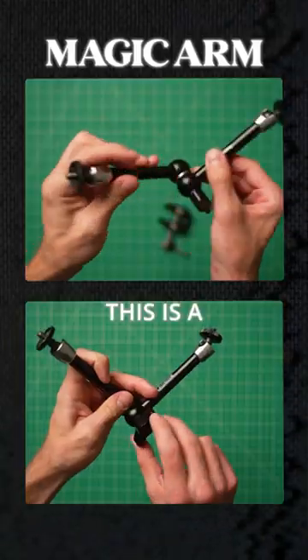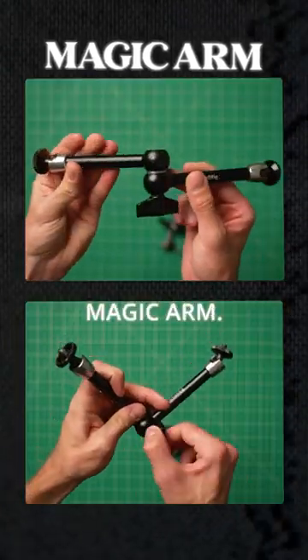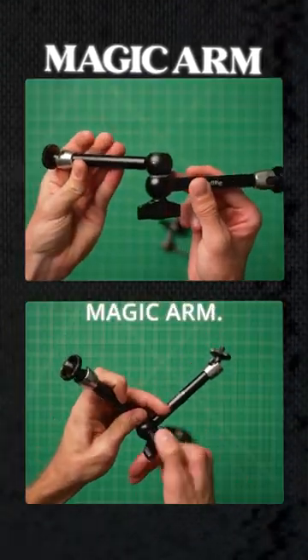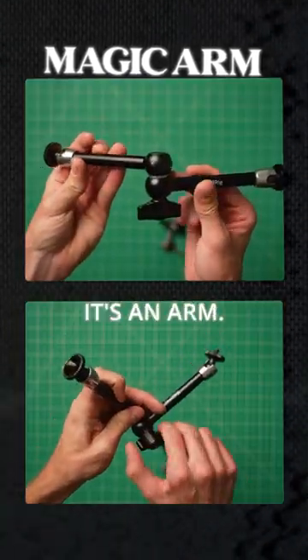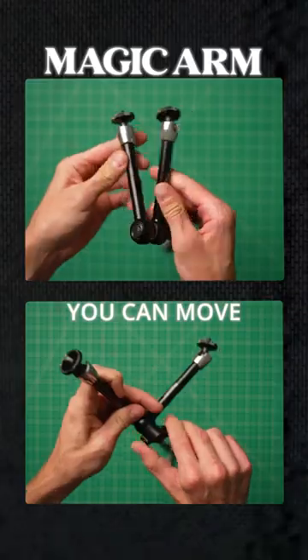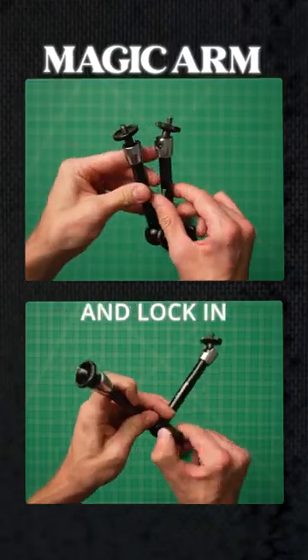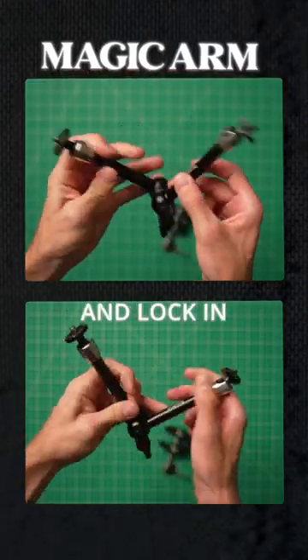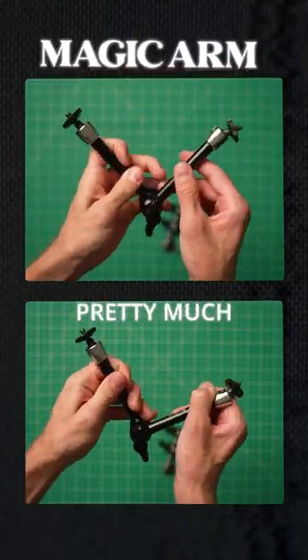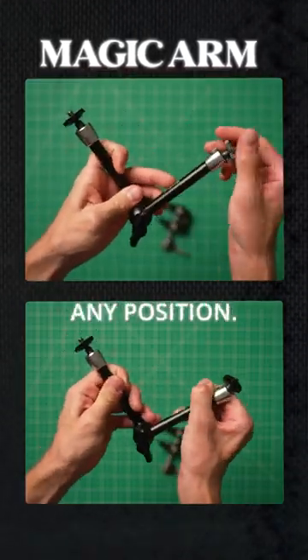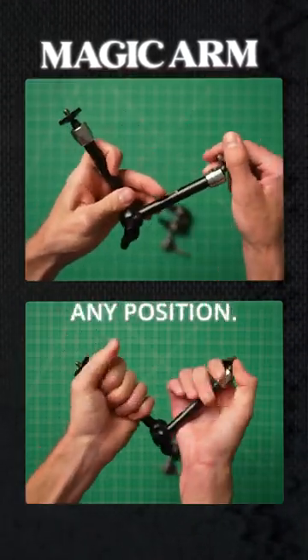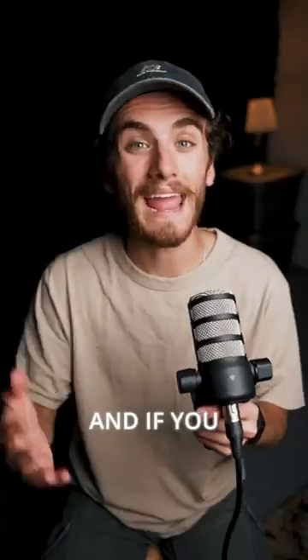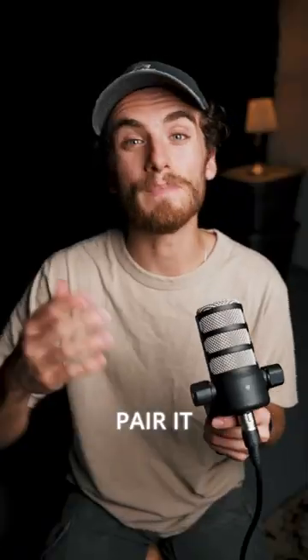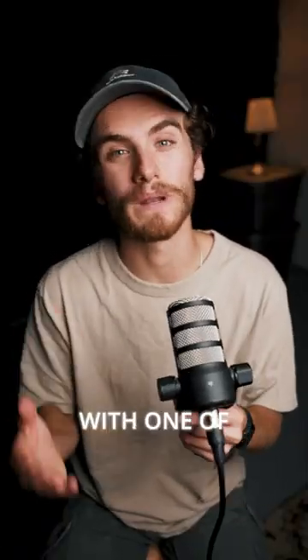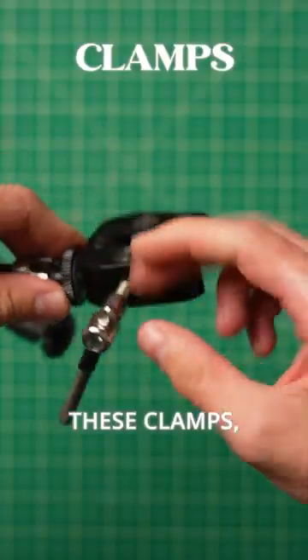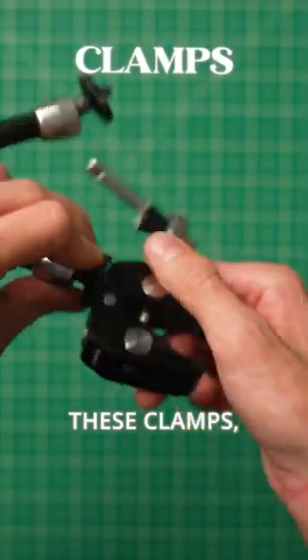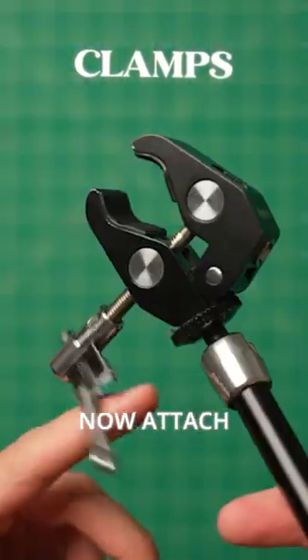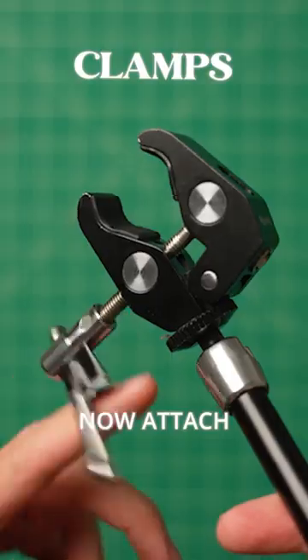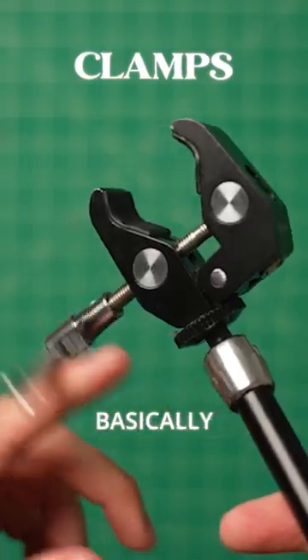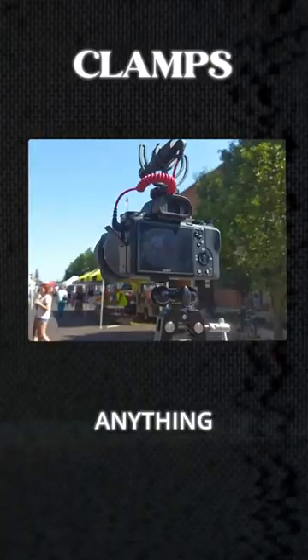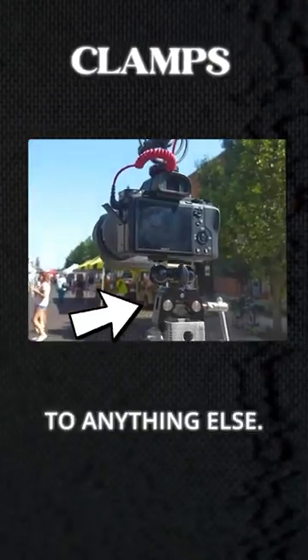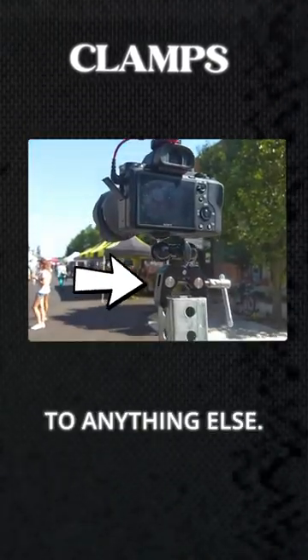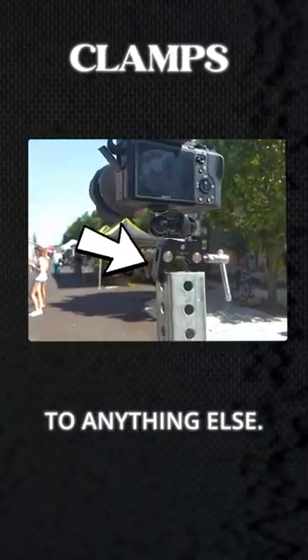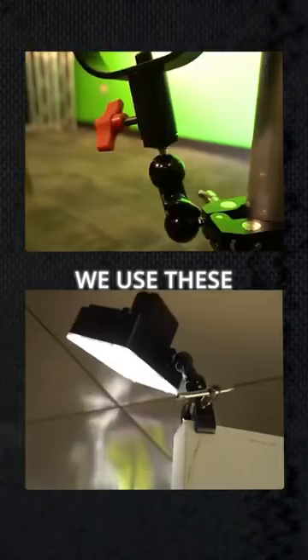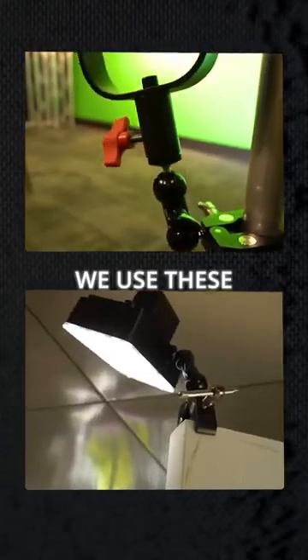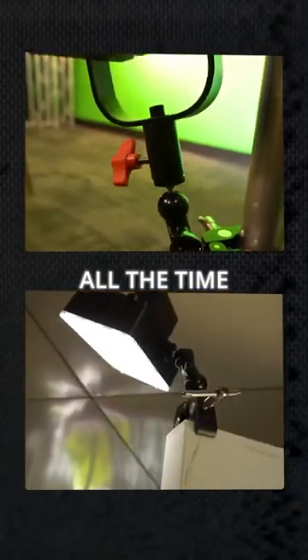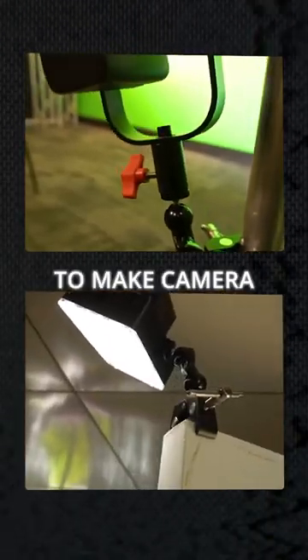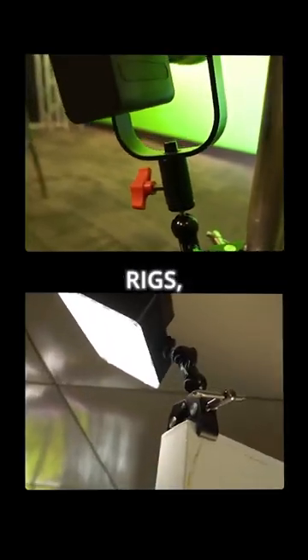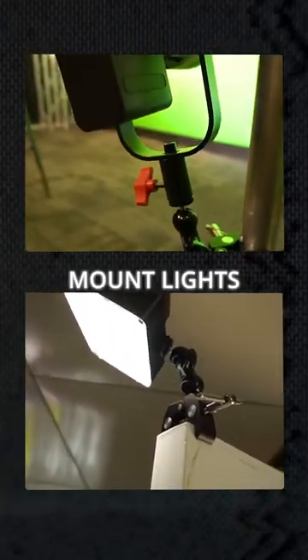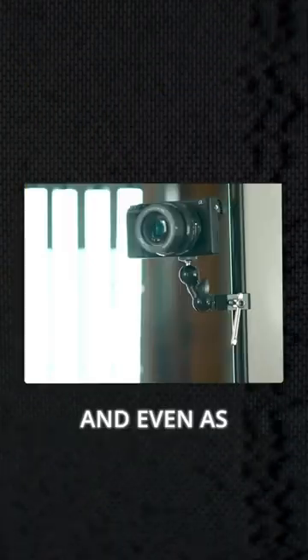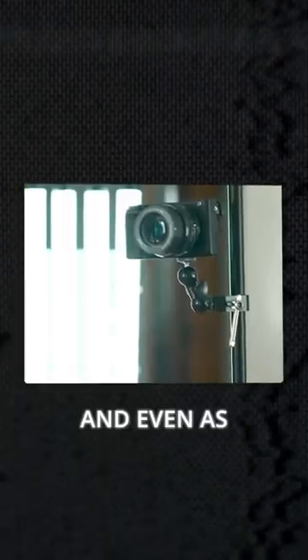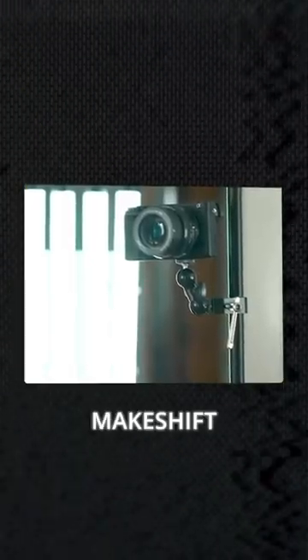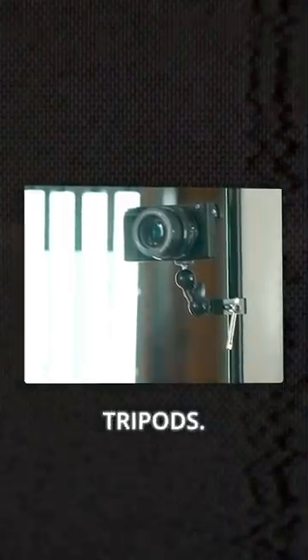This is a magic arm. It's an arm you can move around and lock in pretty much any position. And if you pair it with one of these clamps, you can now attach basically anything to anything else. We use these all the time to make camera rigs, mount lights, and even as makeshift tripods.